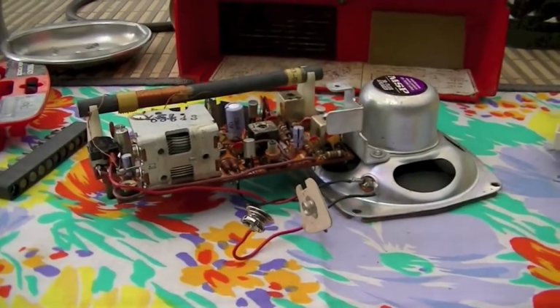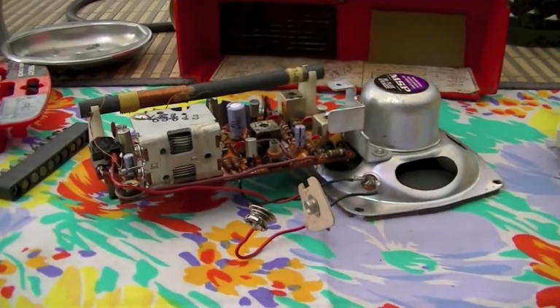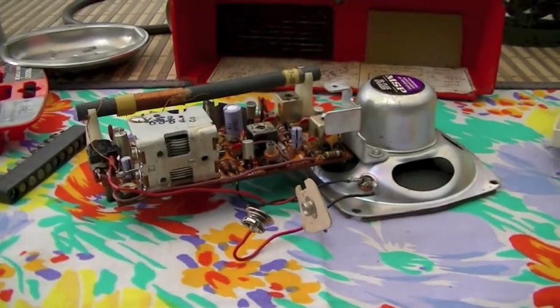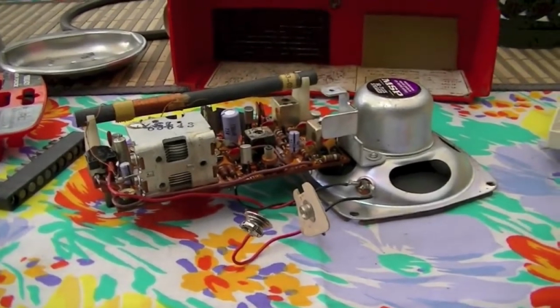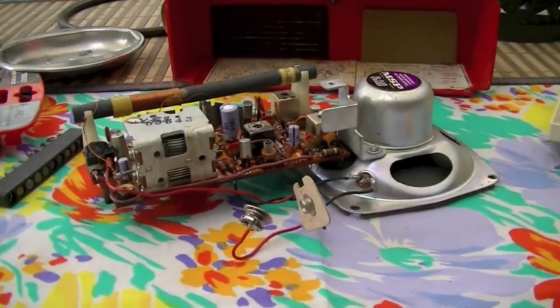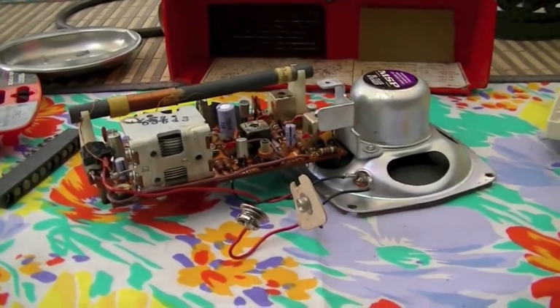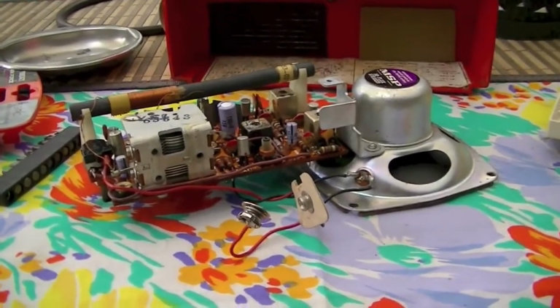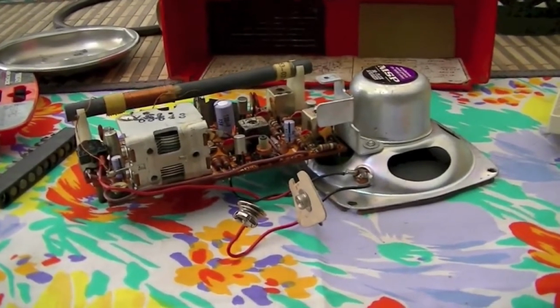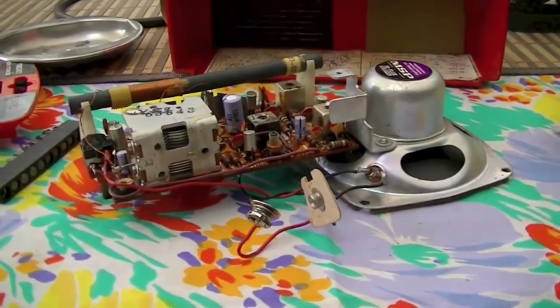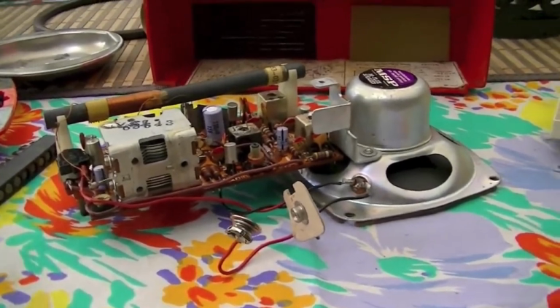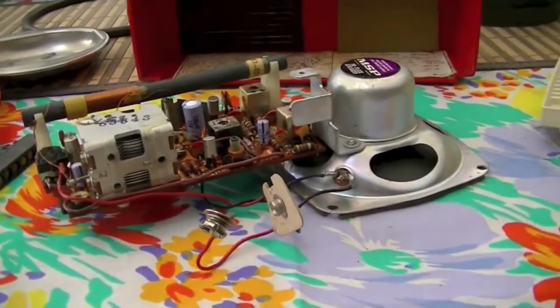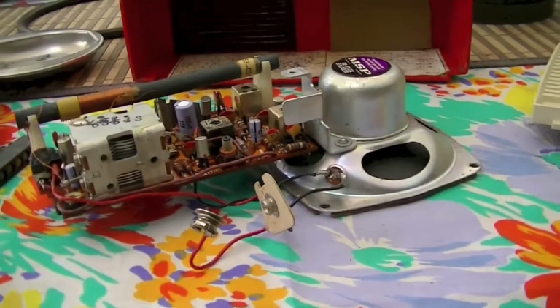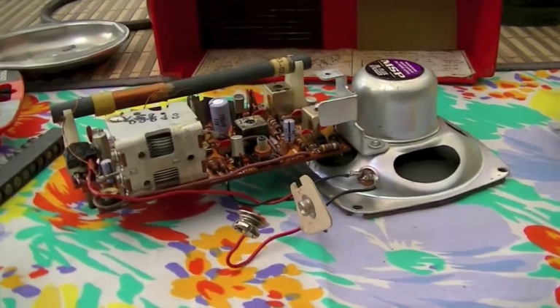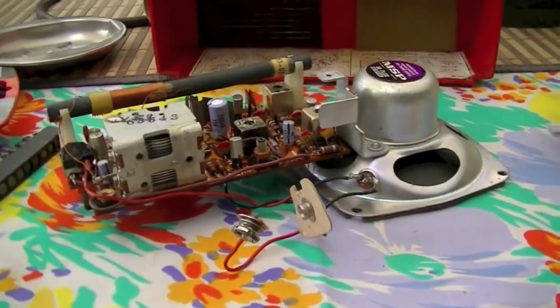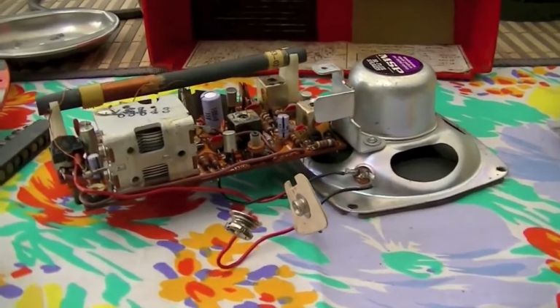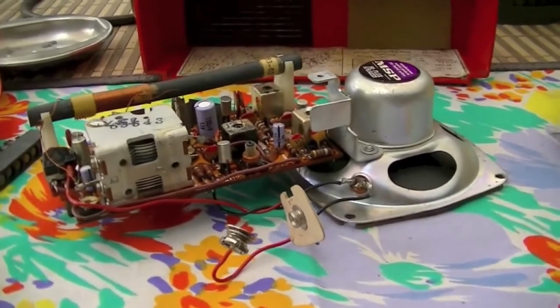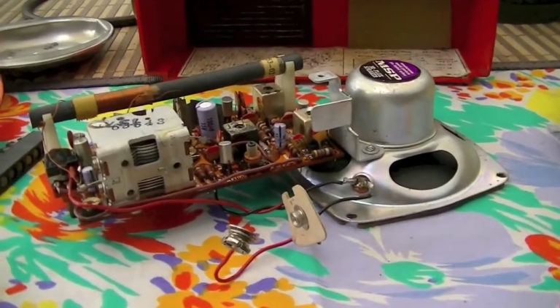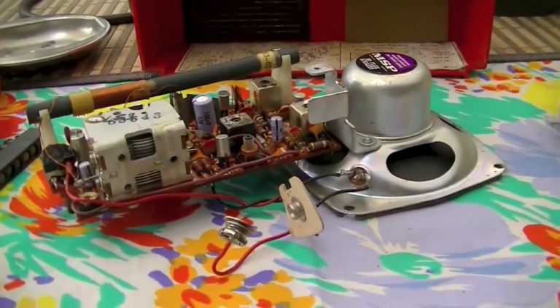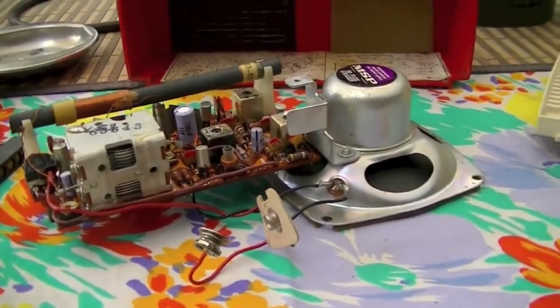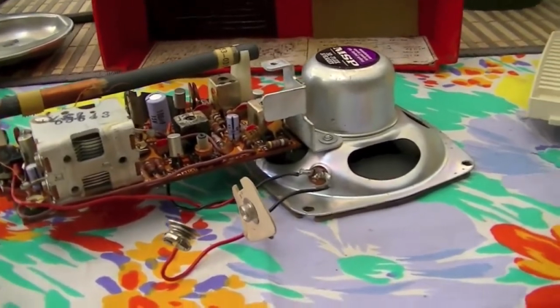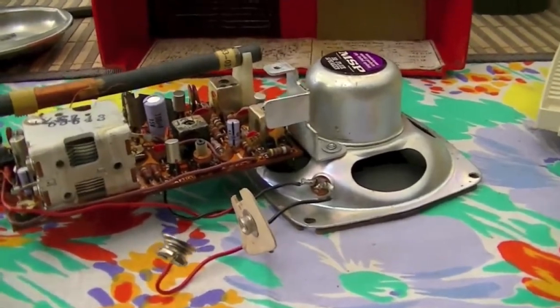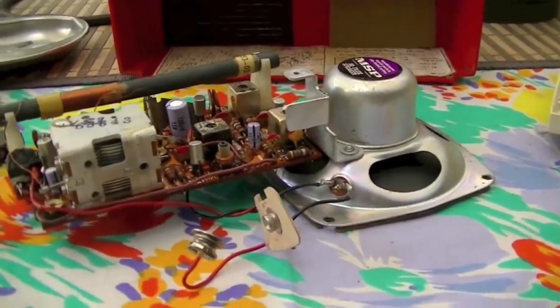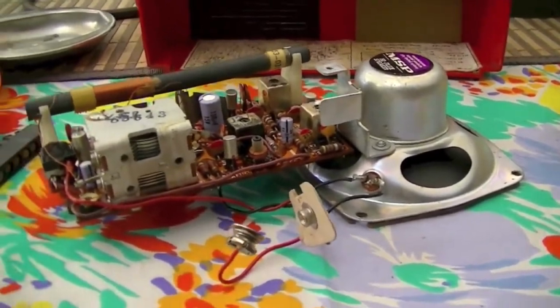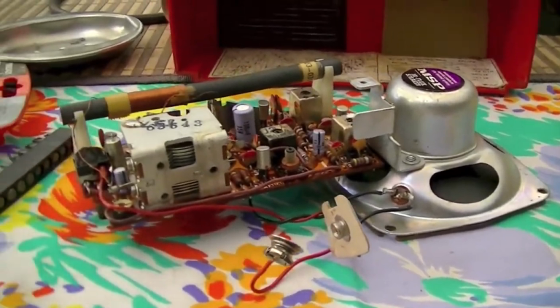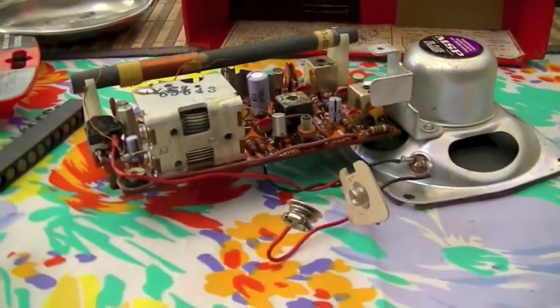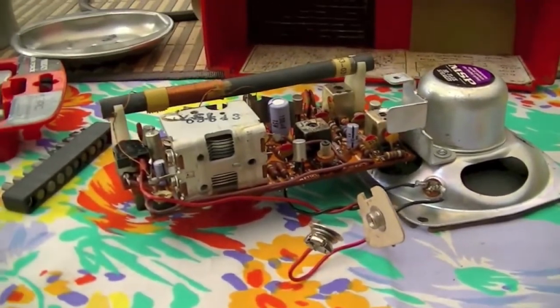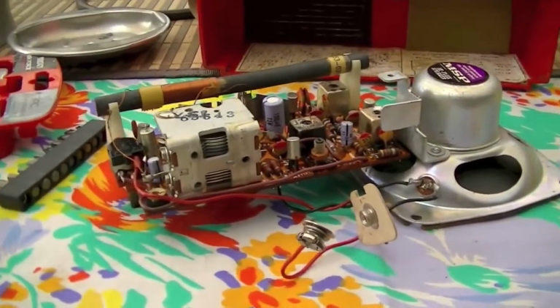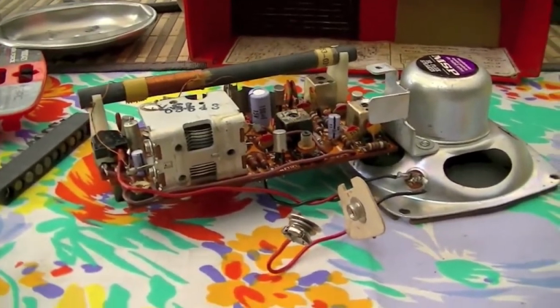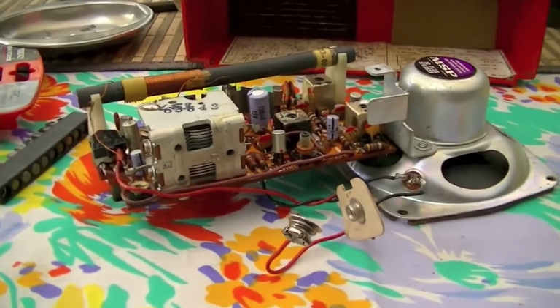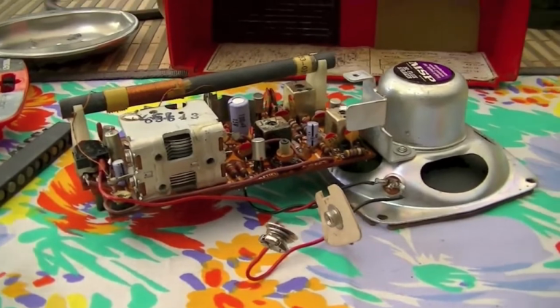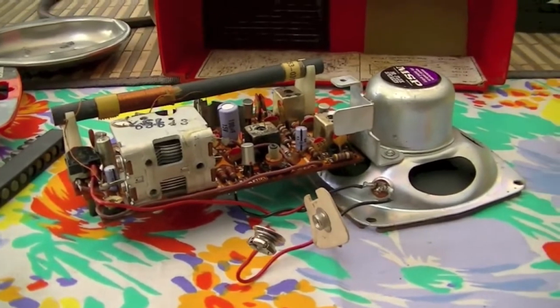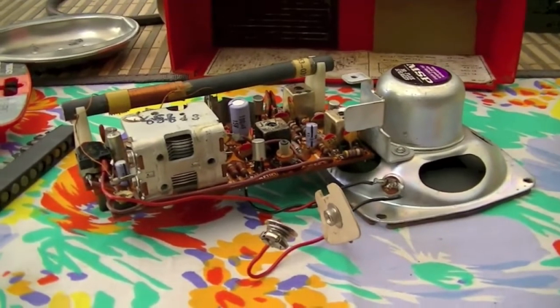I've got an early 1960s His Master's Voice Sprite transistor radio which I recently bought for about $50 off of eBay.